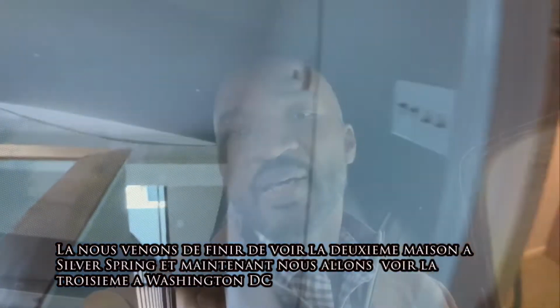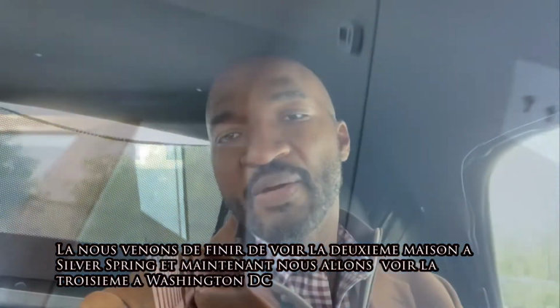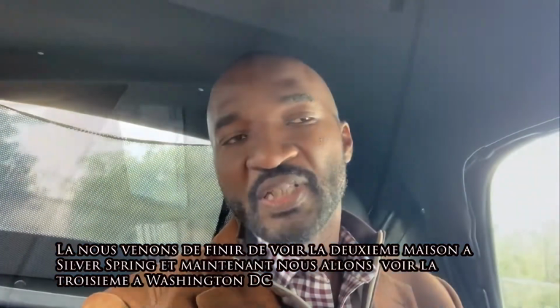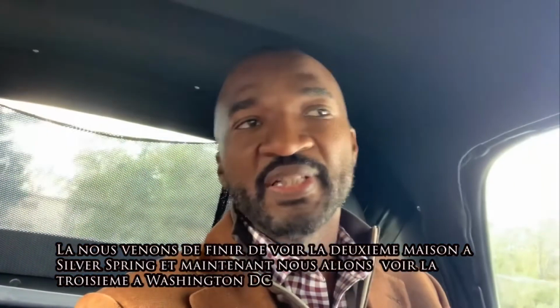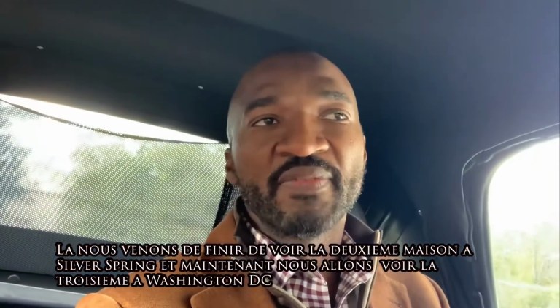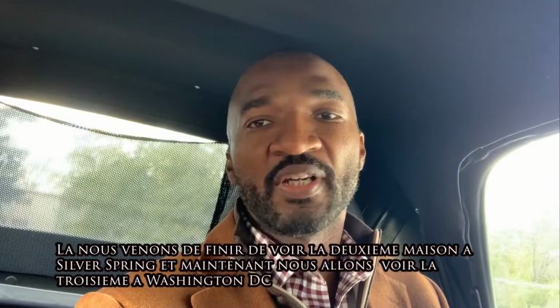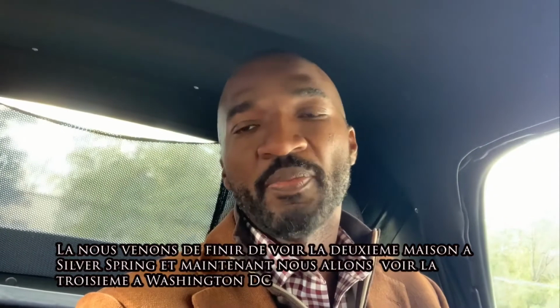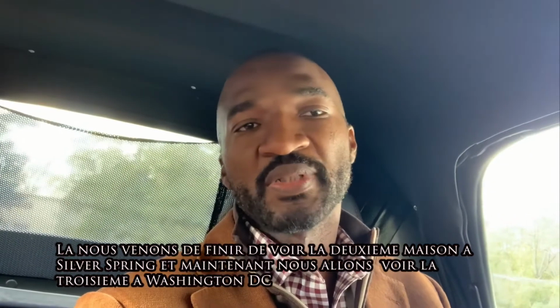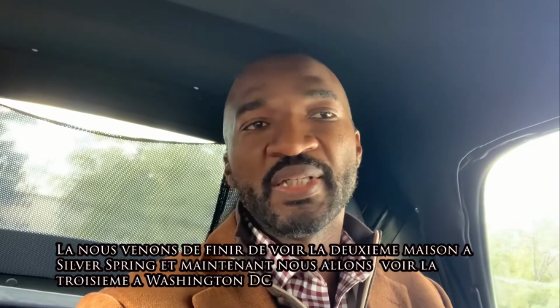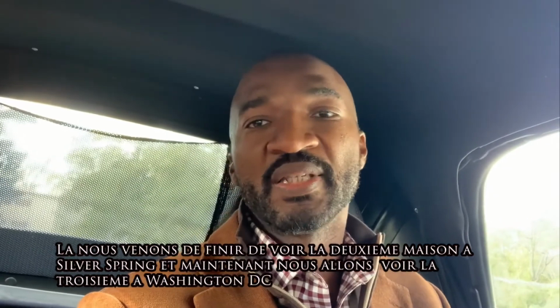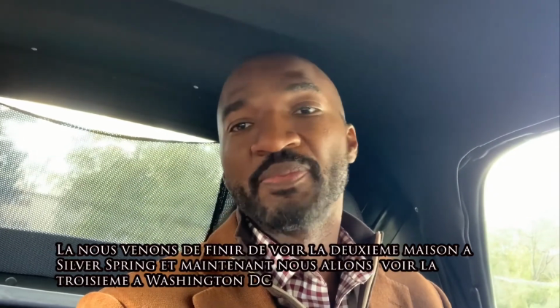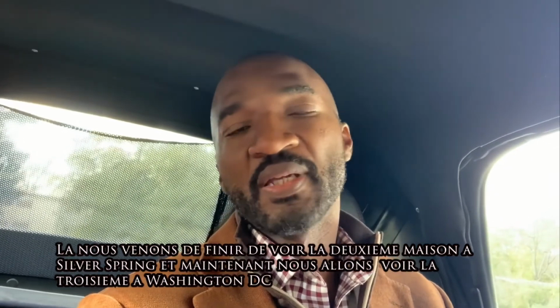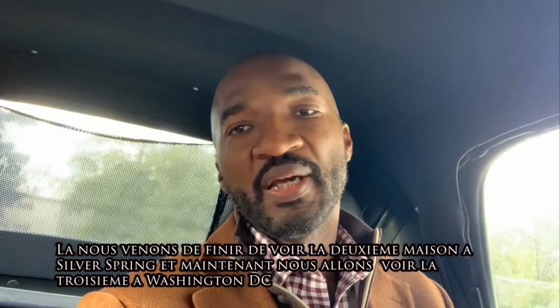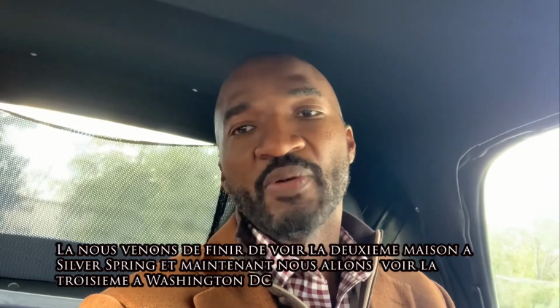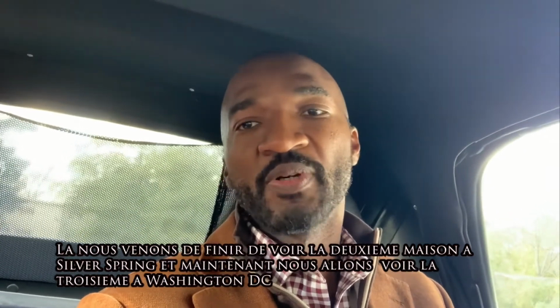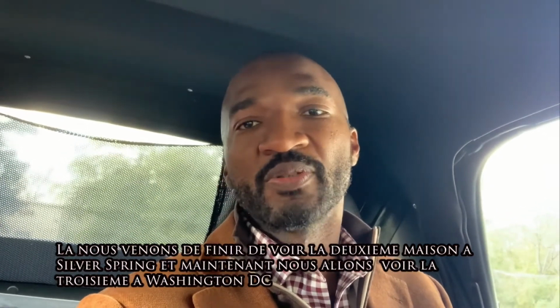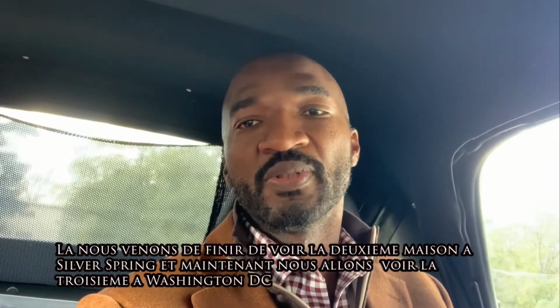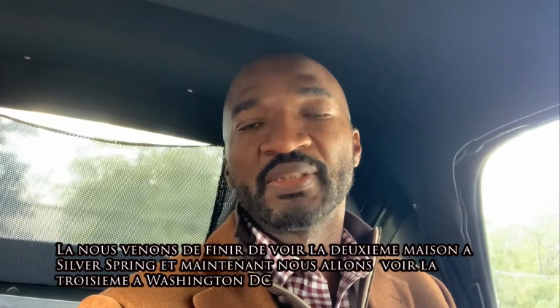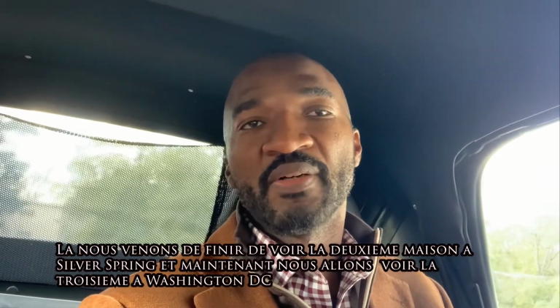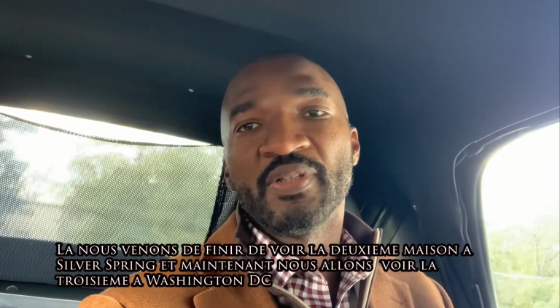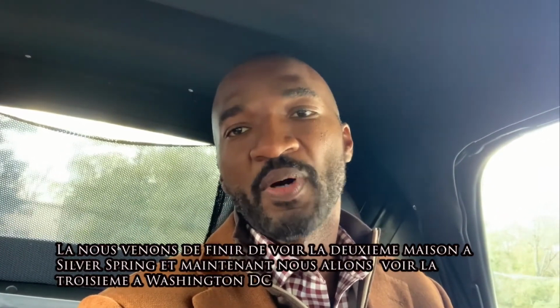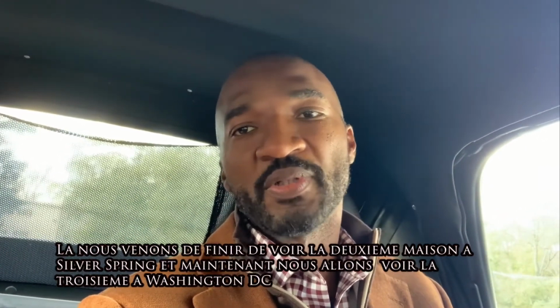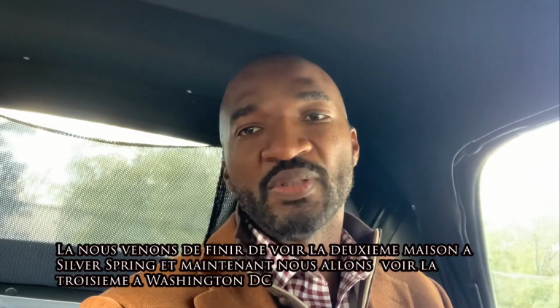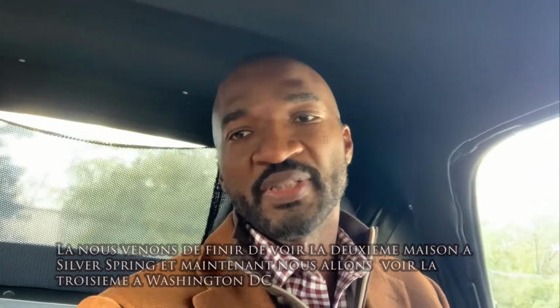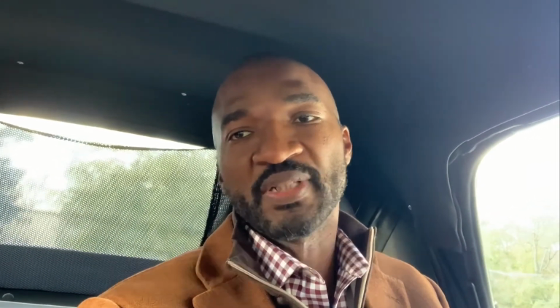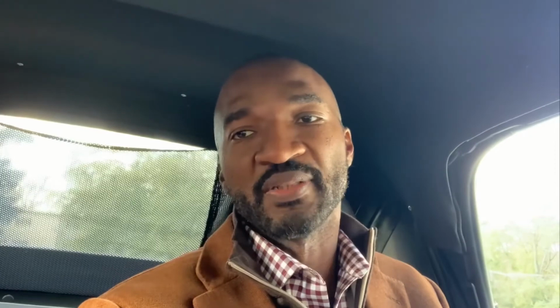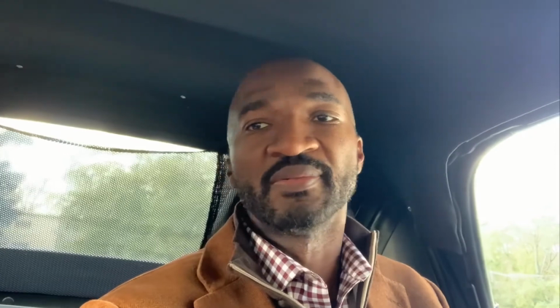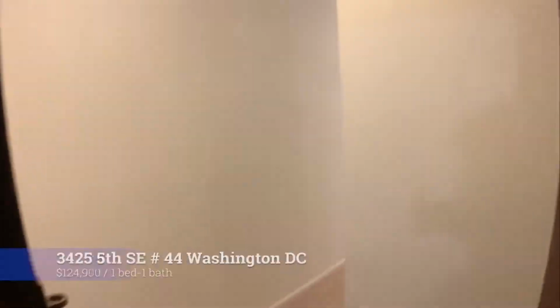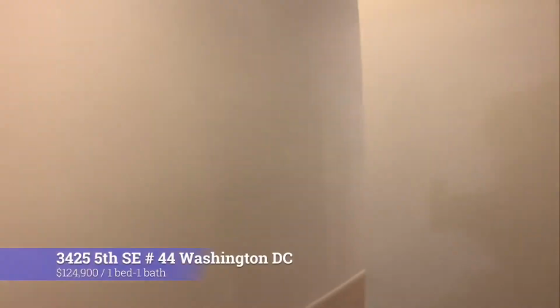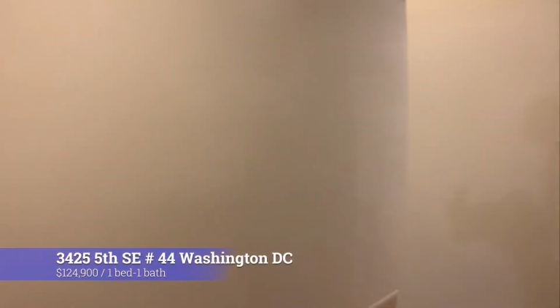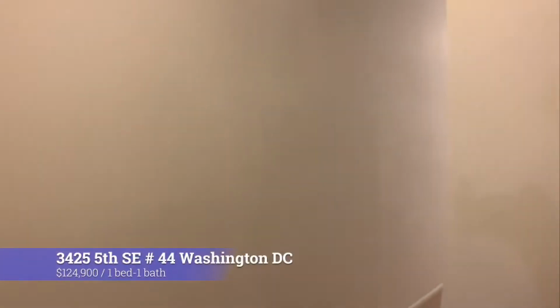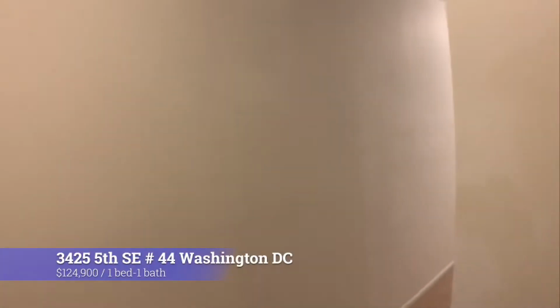Now we are just finishing the second property in Silver Spring, and now we are about to go look at the third property in Washington DC.